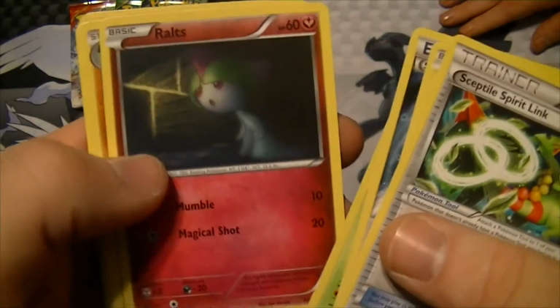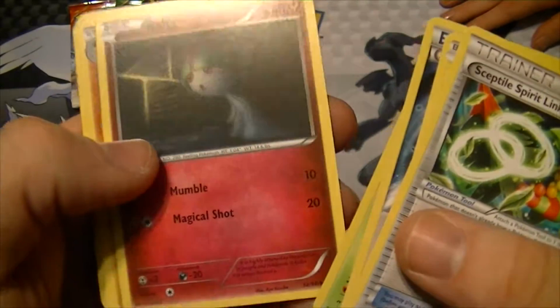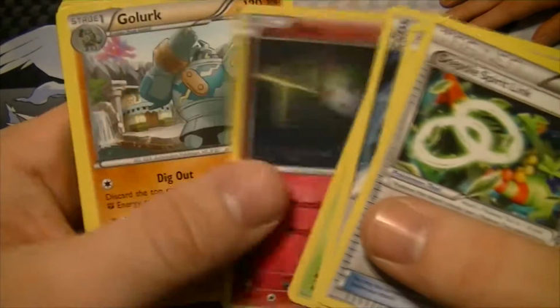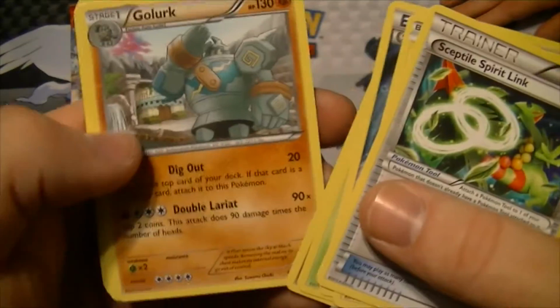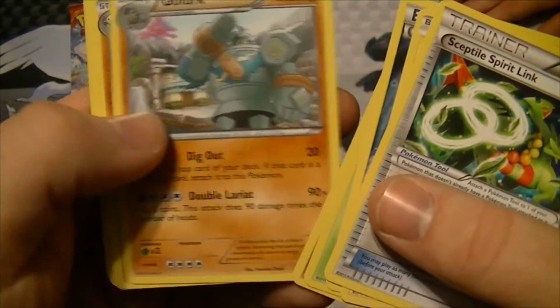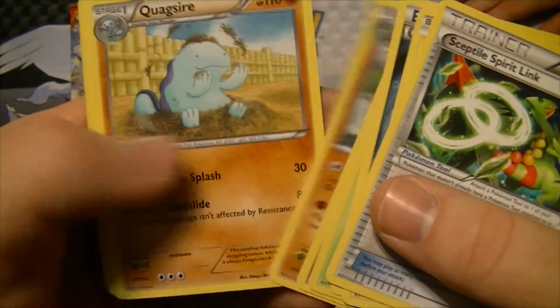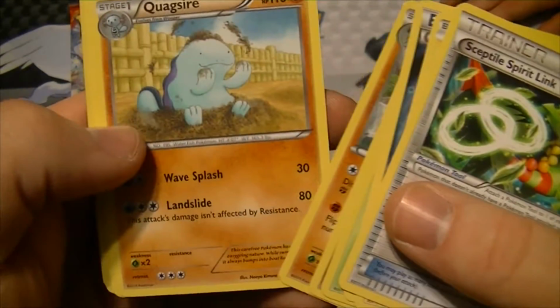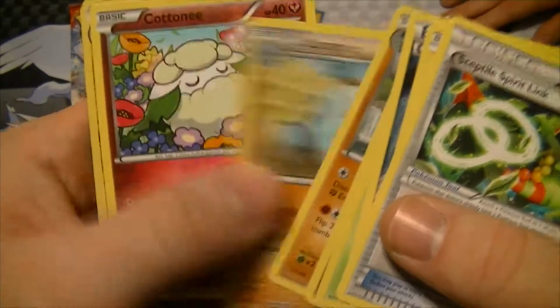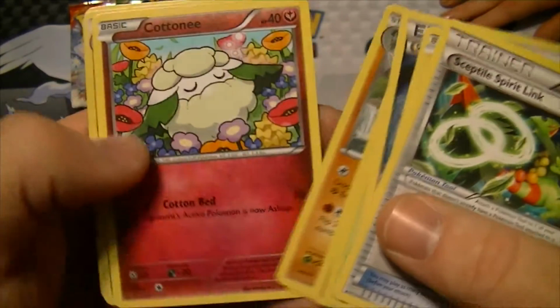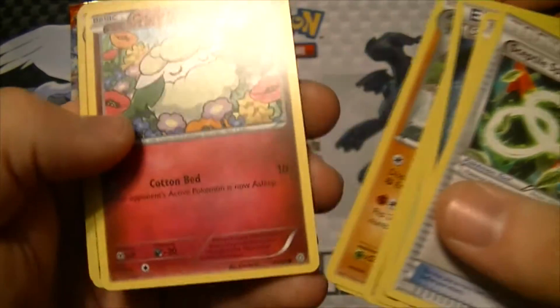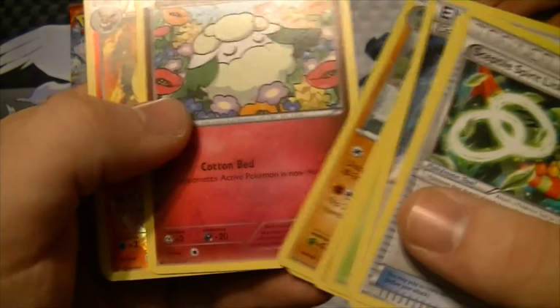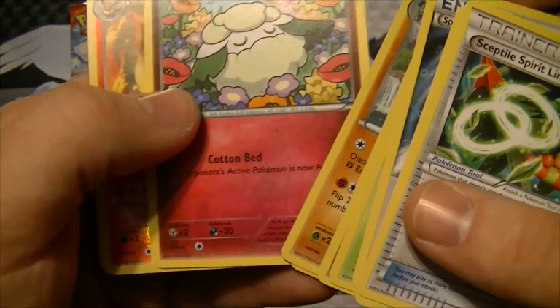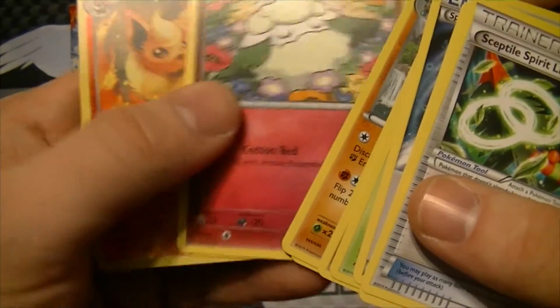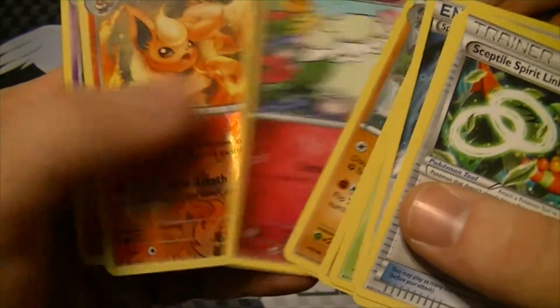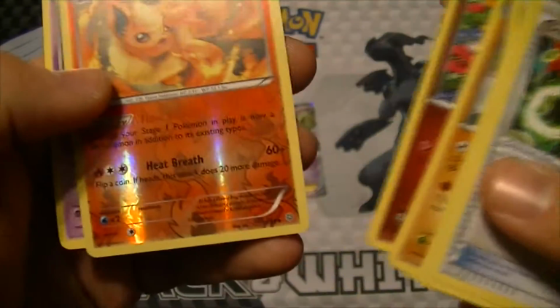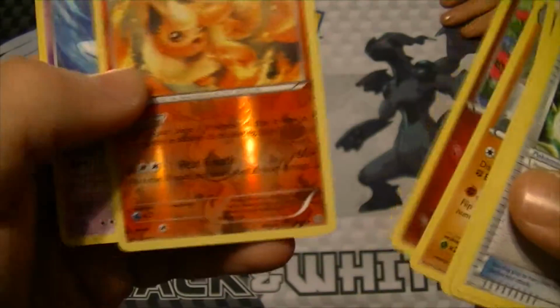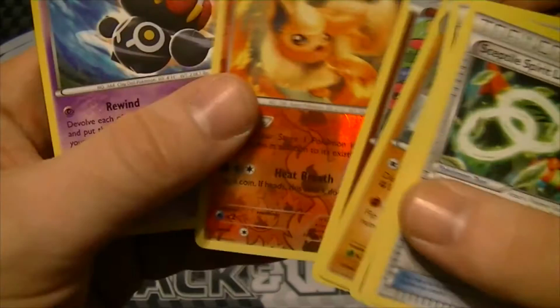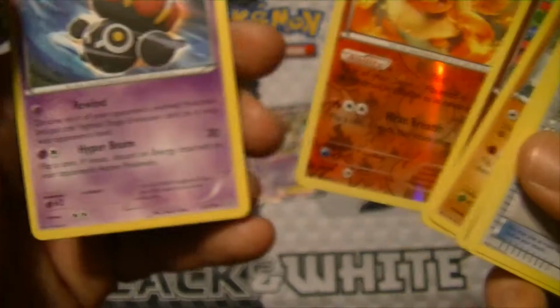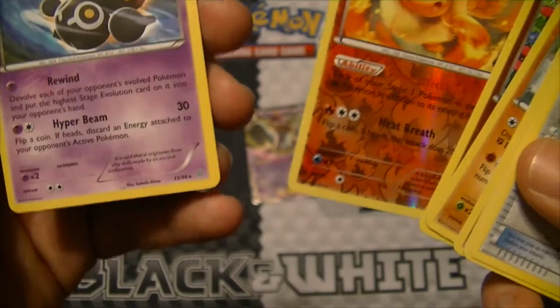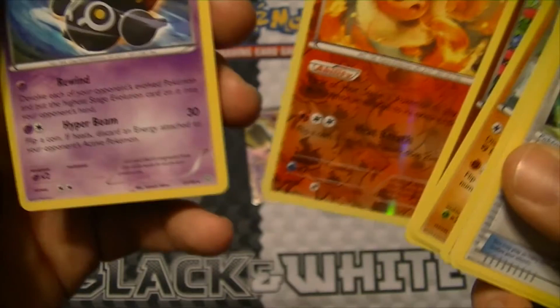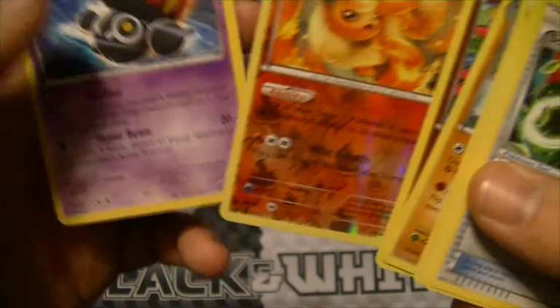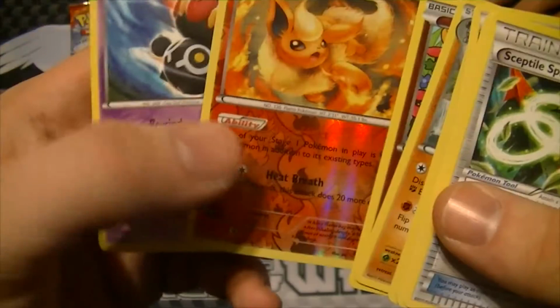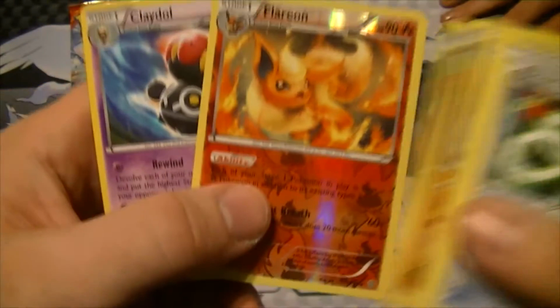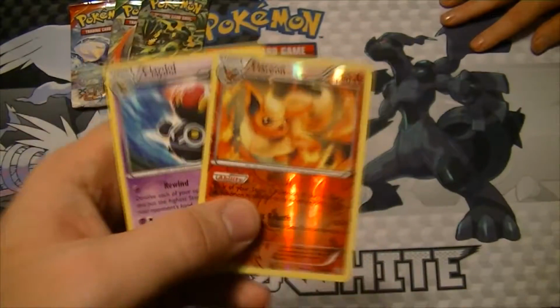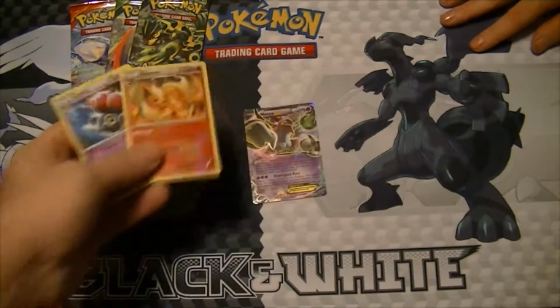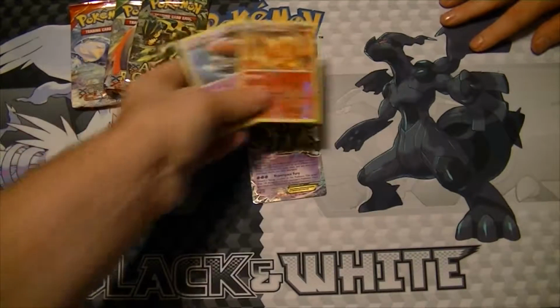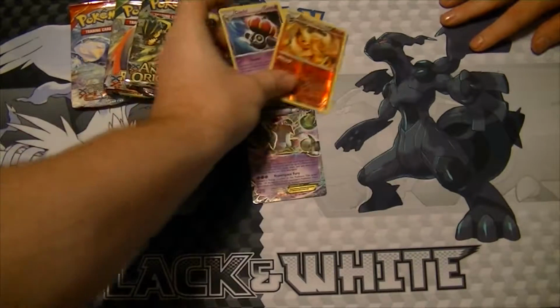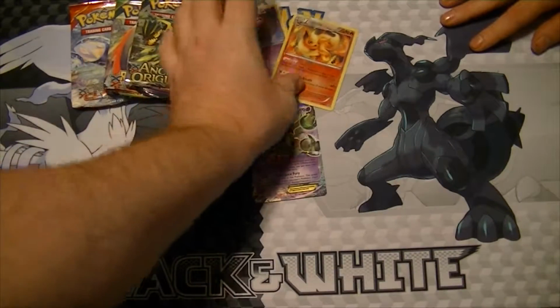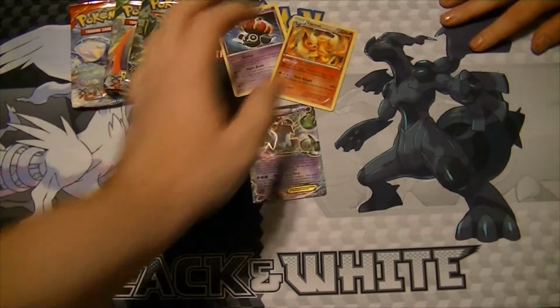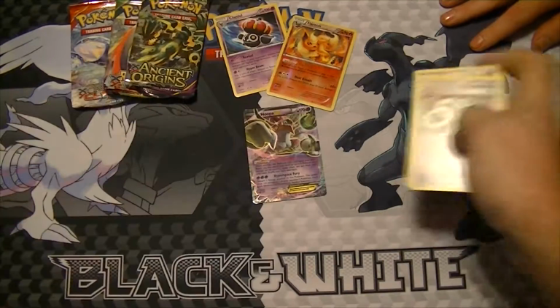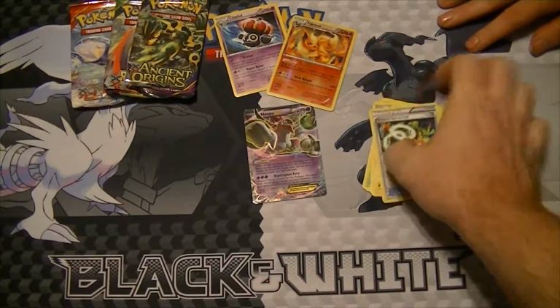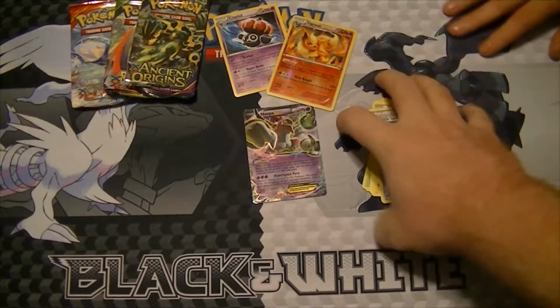Oddish, Ralts, Glork, Quagsire, Cottonee, Reverse Flareon, and a rare non-foil Clay Doll. So it seems like it is three.